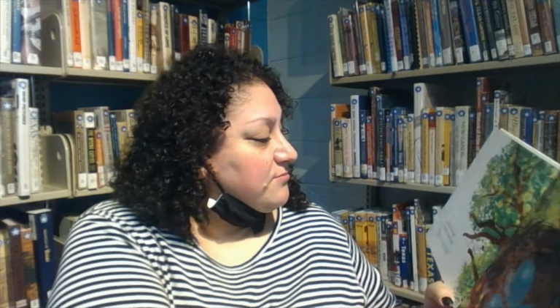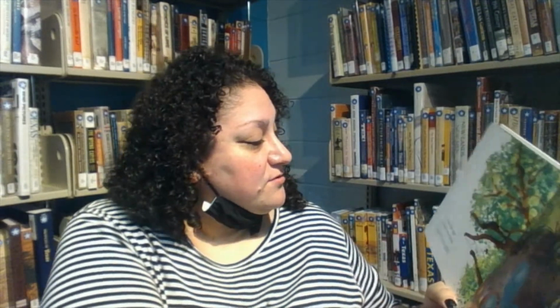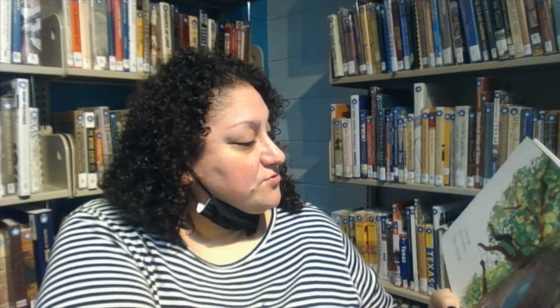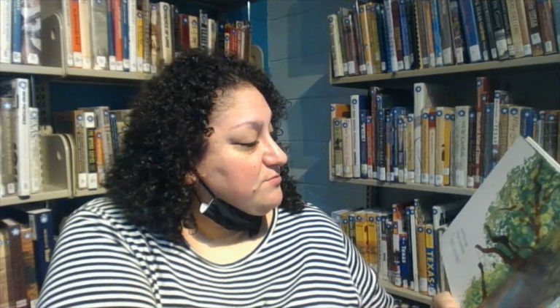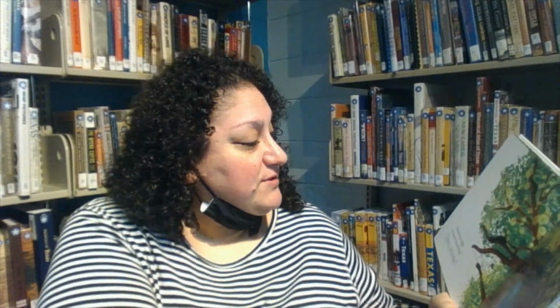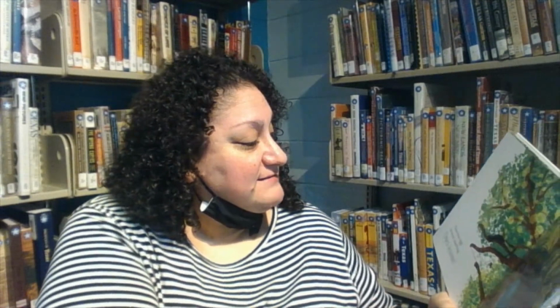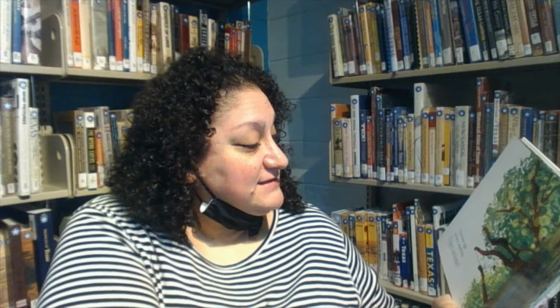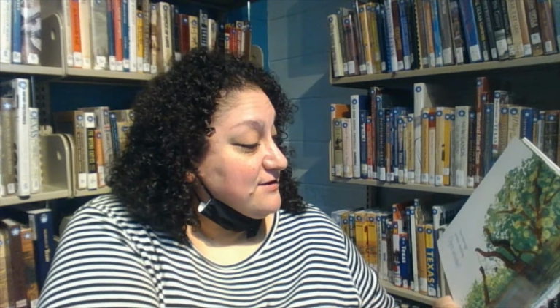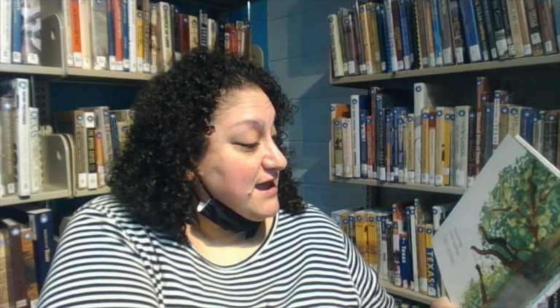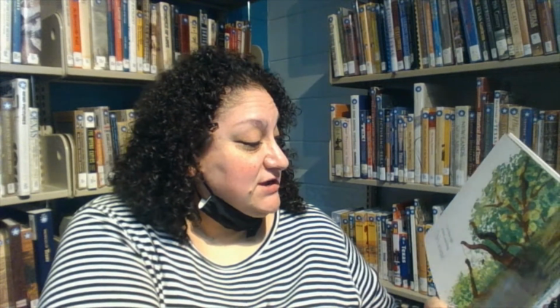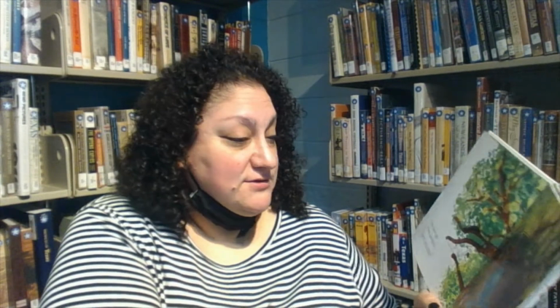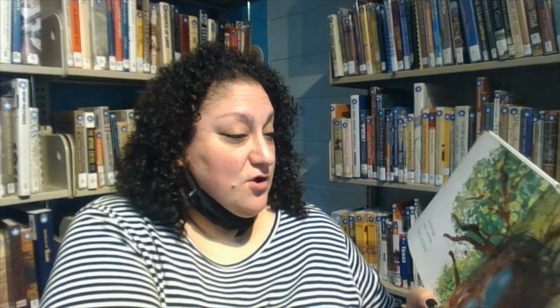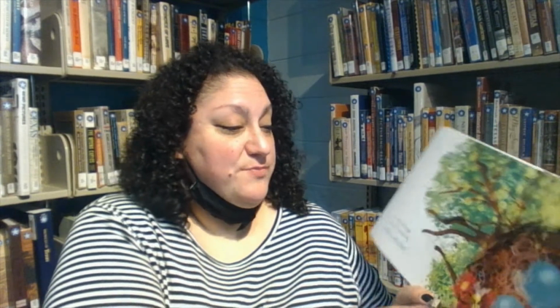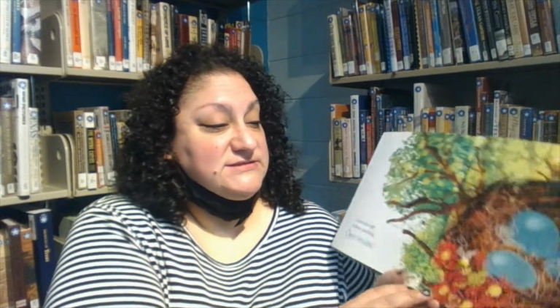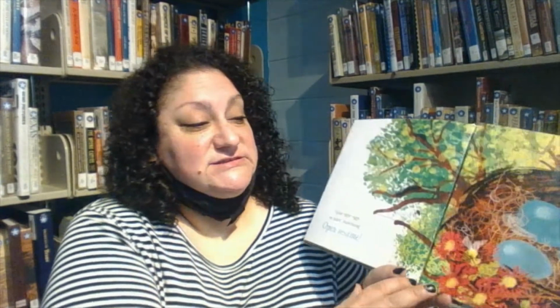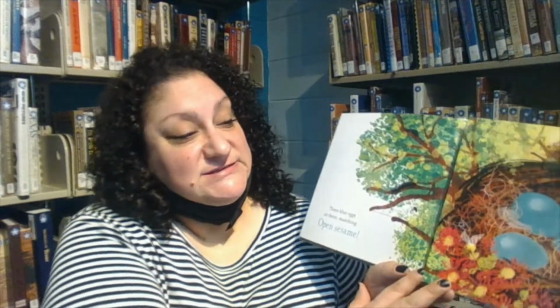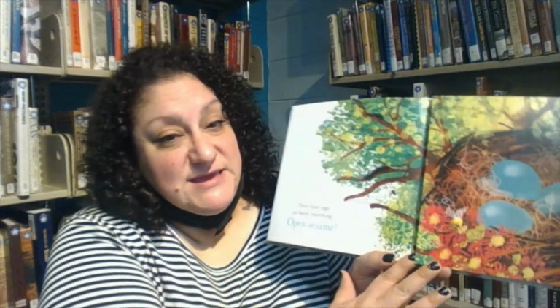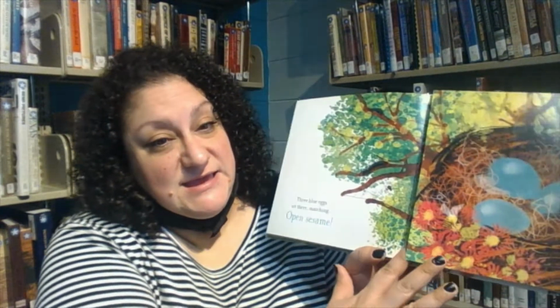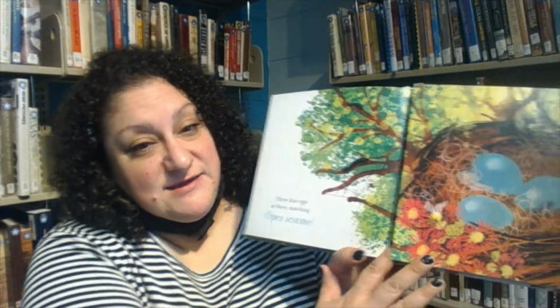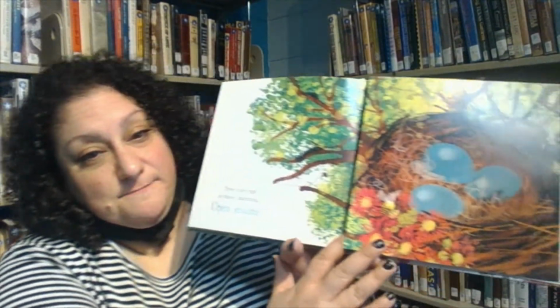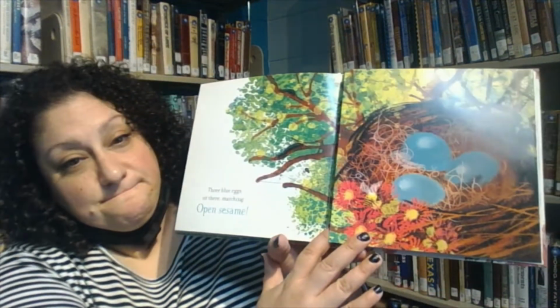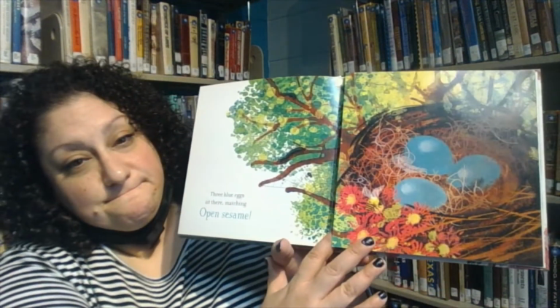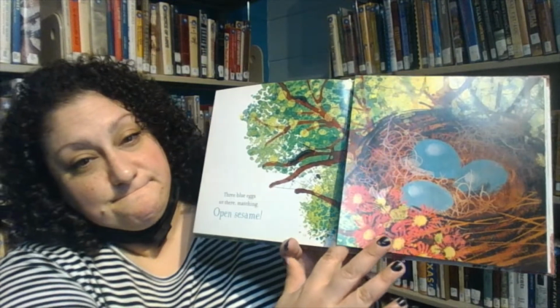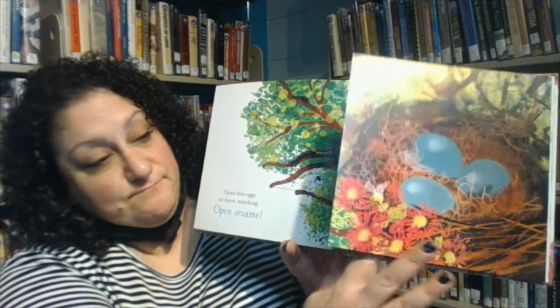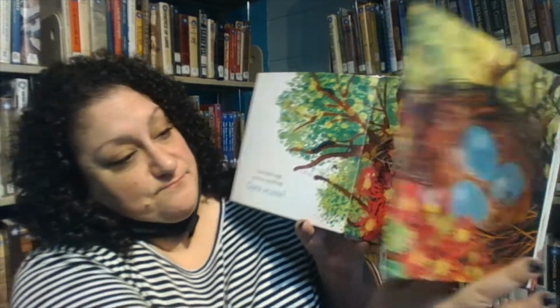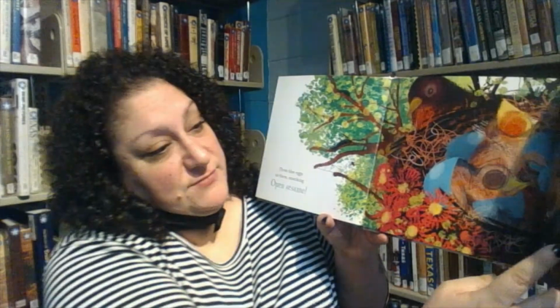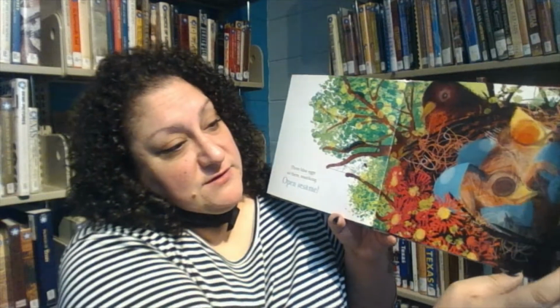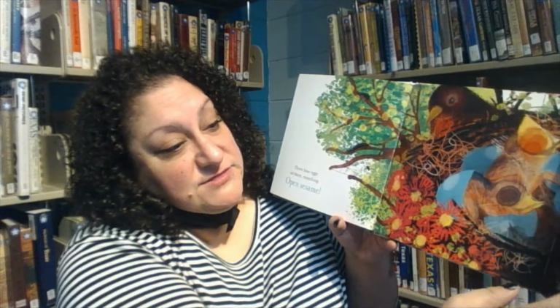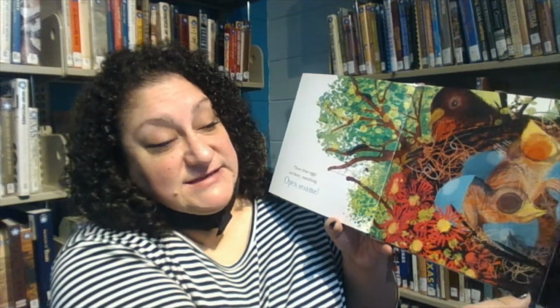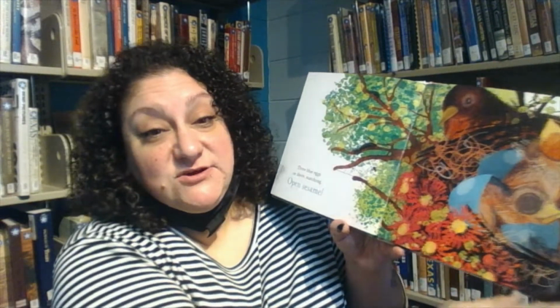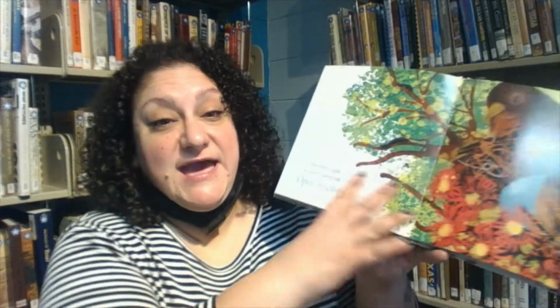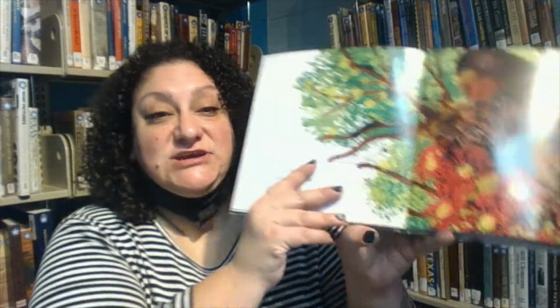Three blue eggs sit there matching. Open sesame! They start hatching.